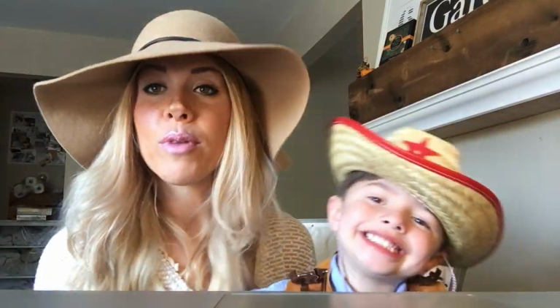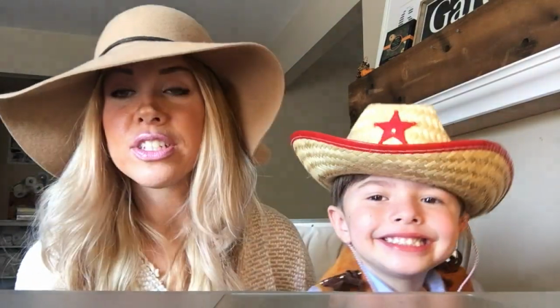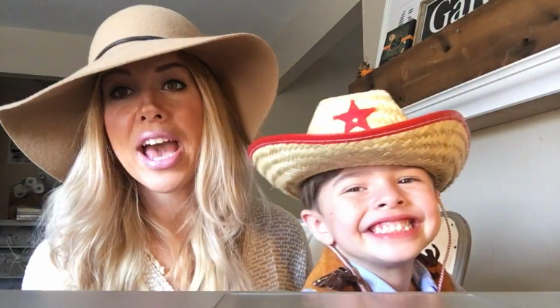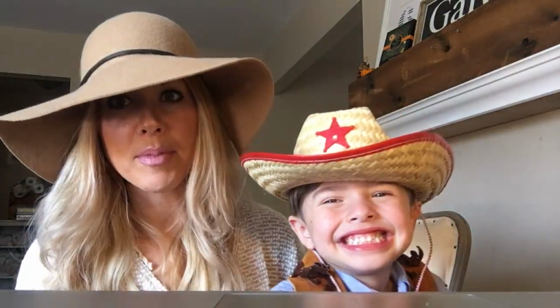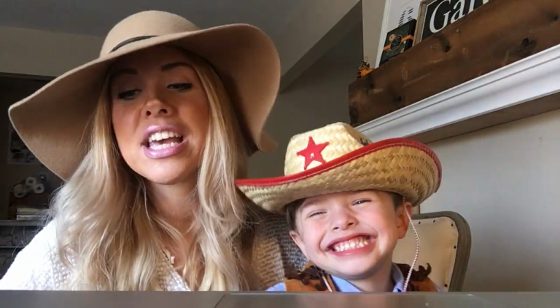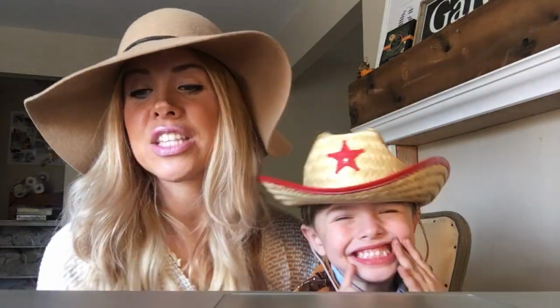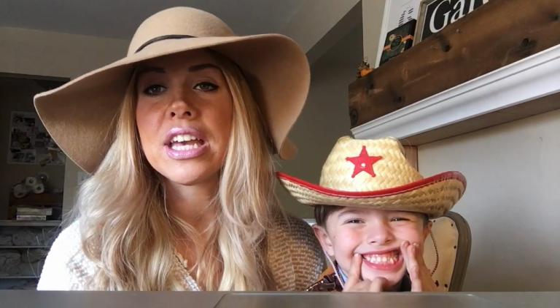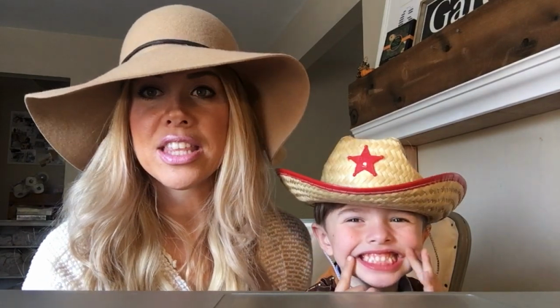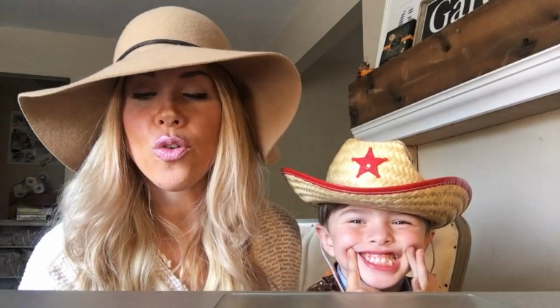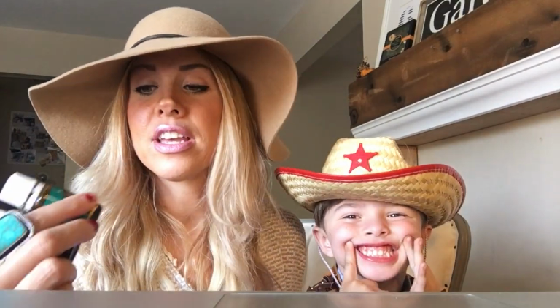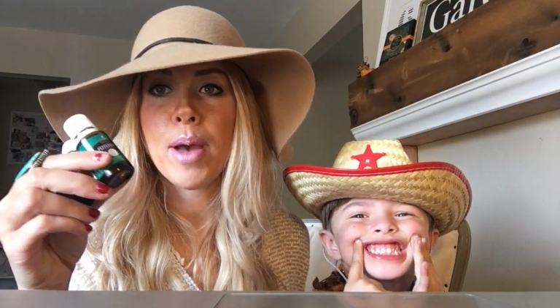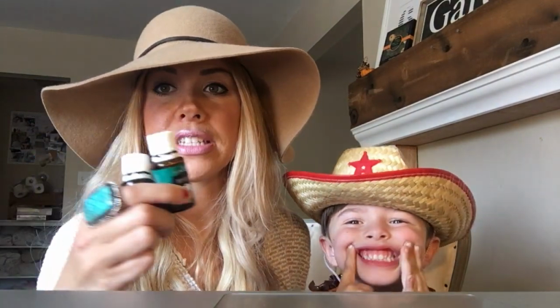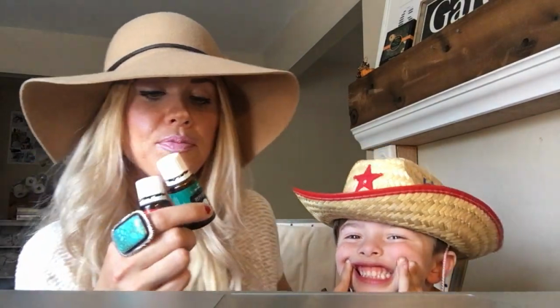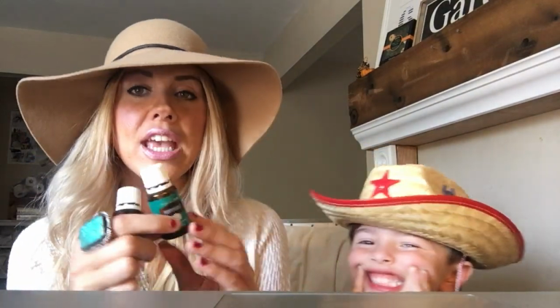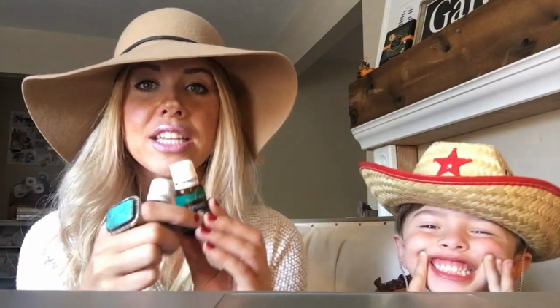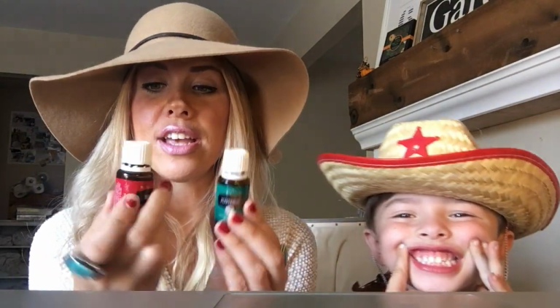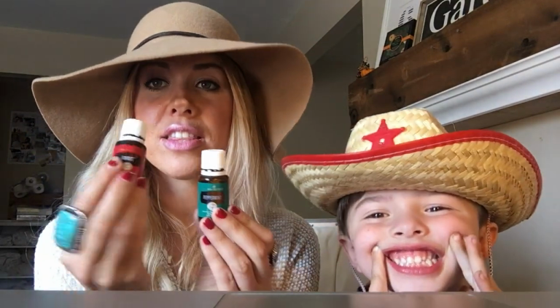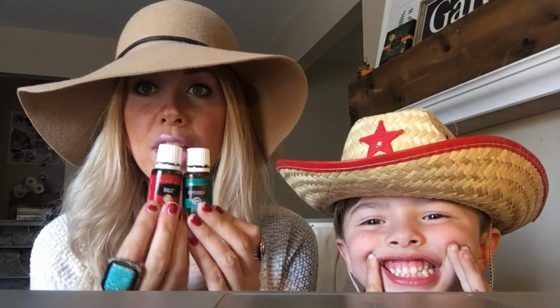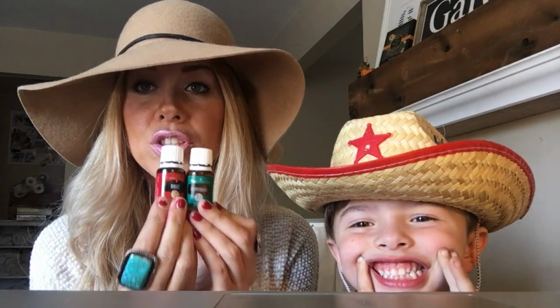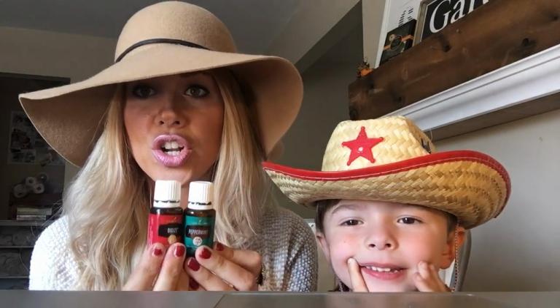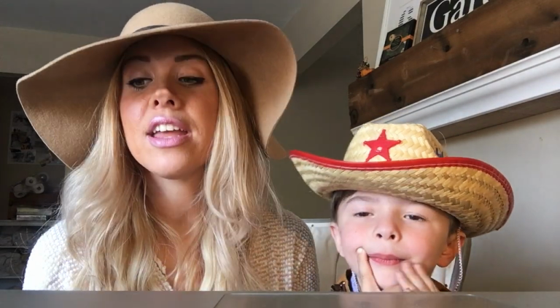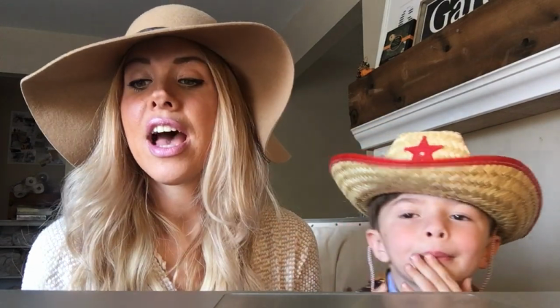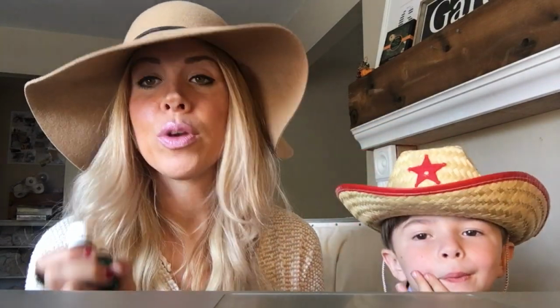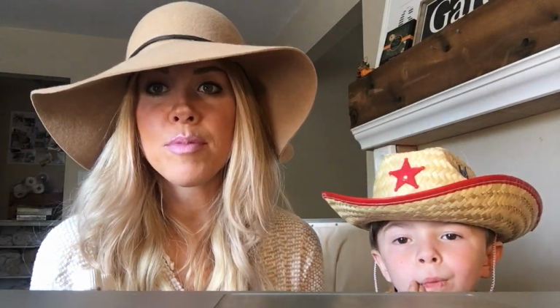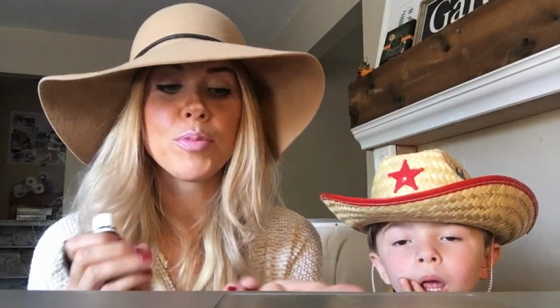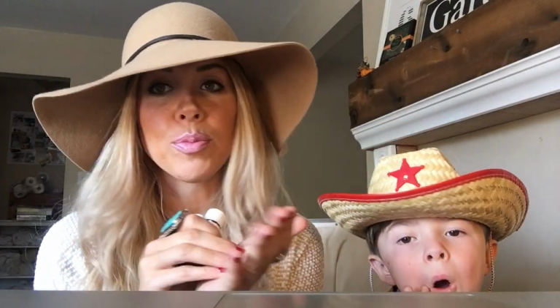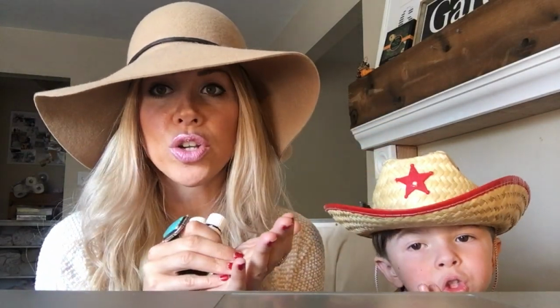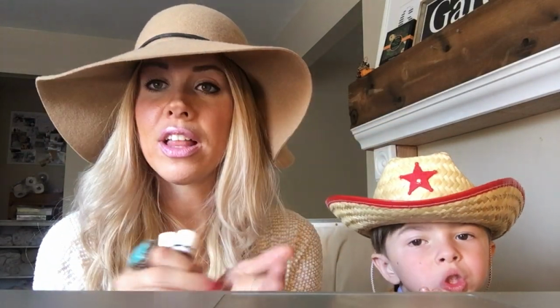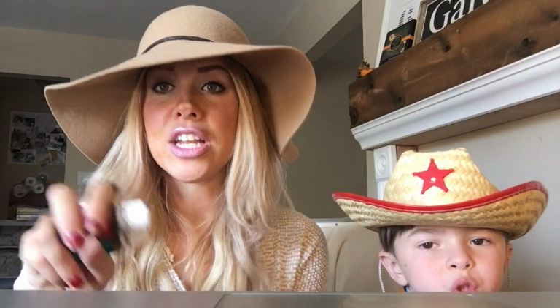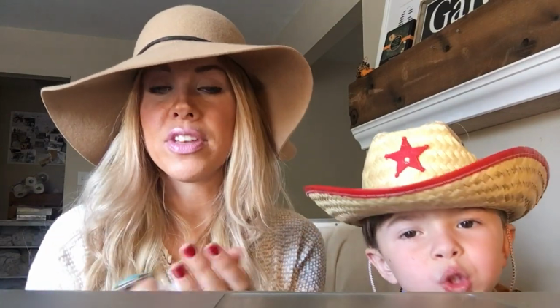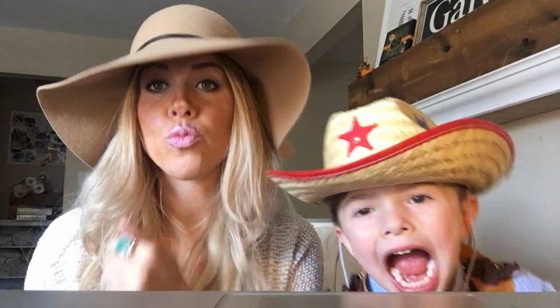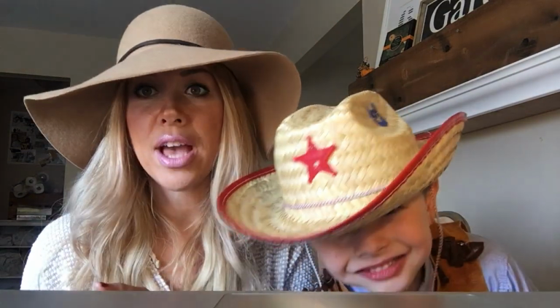So what we do to make happy tummies is we get these two oils — peppermint and DiGize. These both come in the starter kit. You can put a little bit of coconut oil and a drop of each, and rub your tummy.